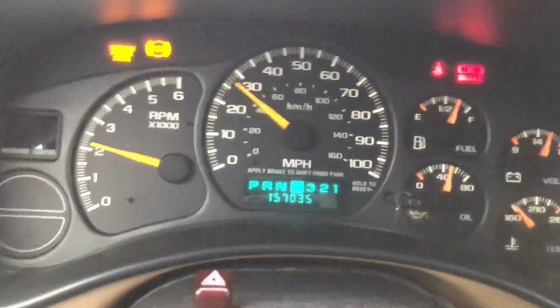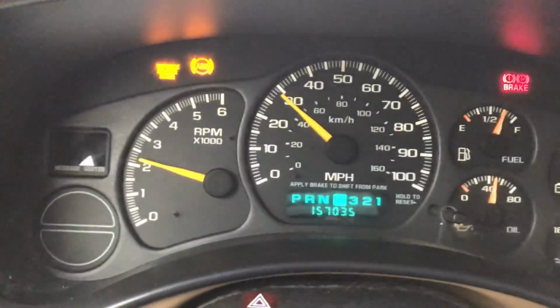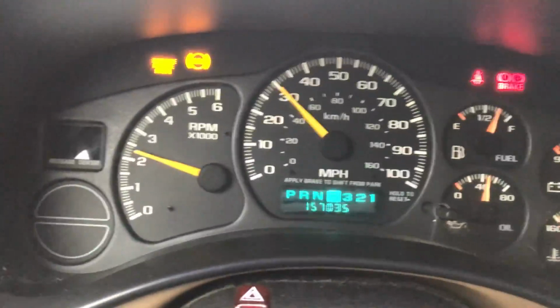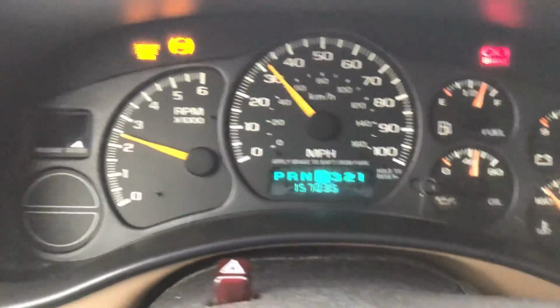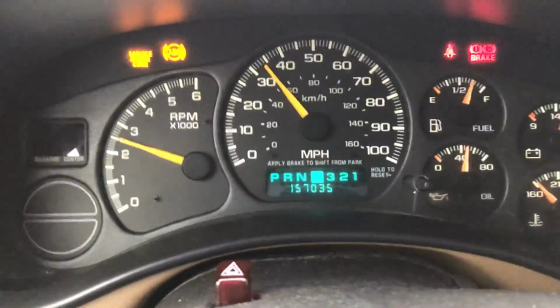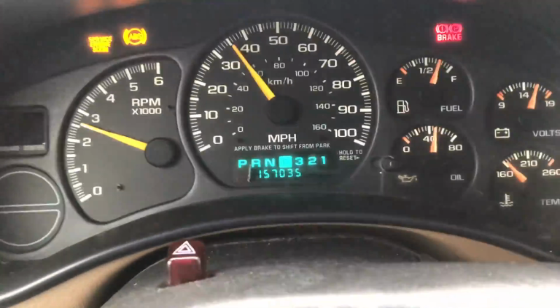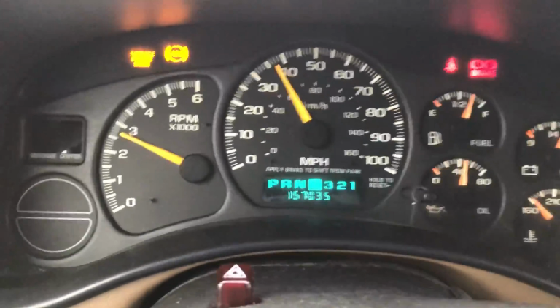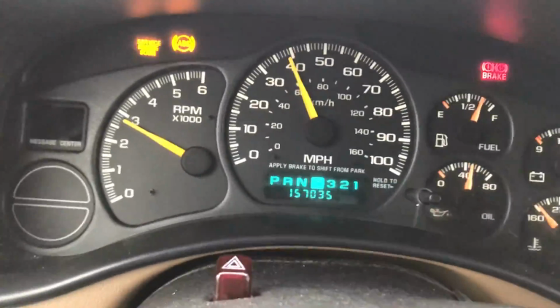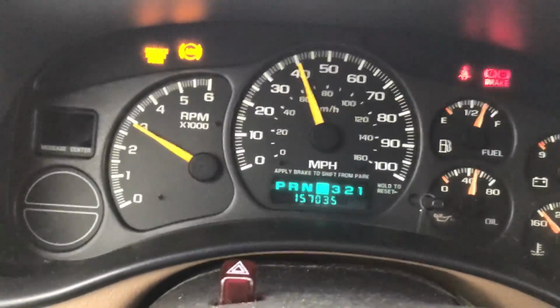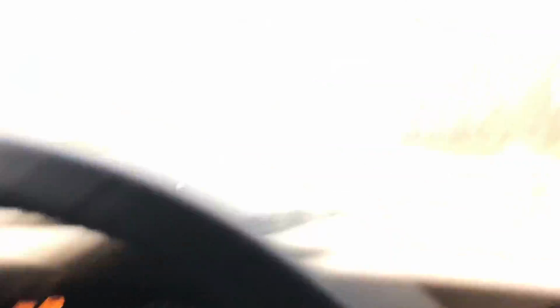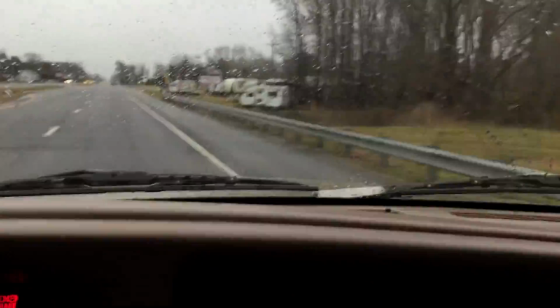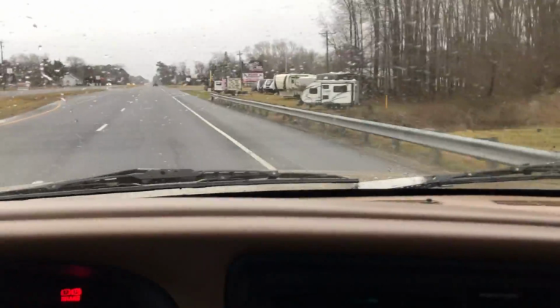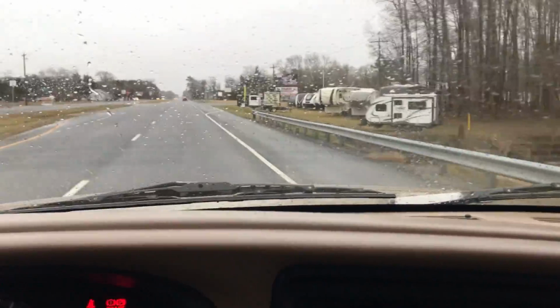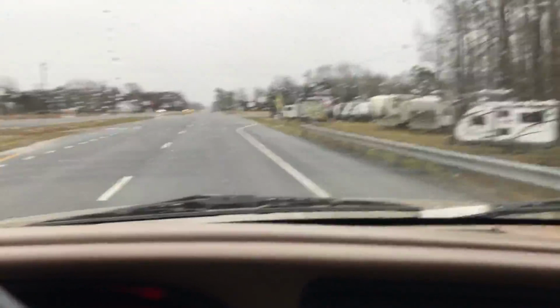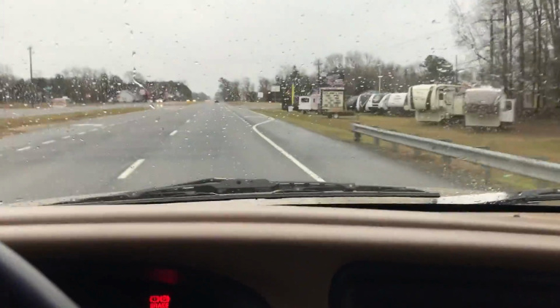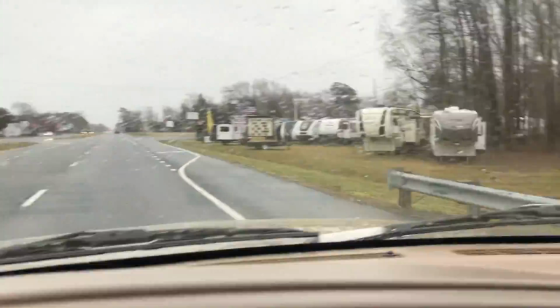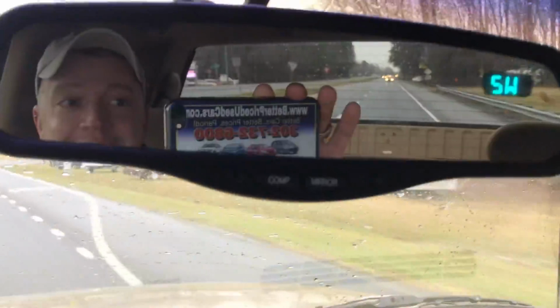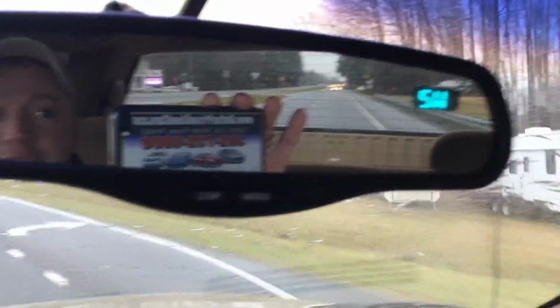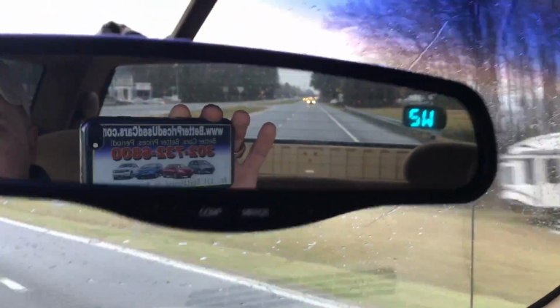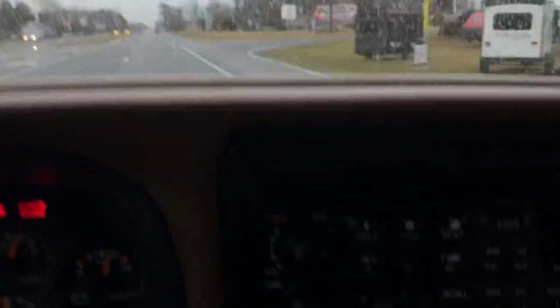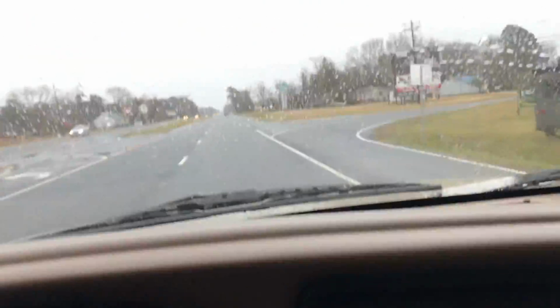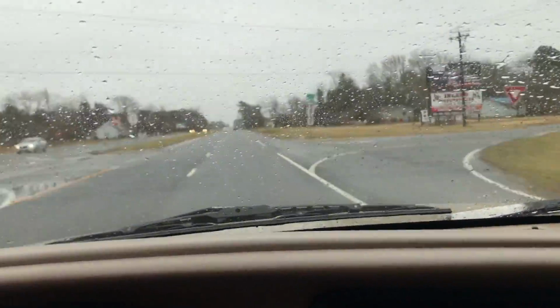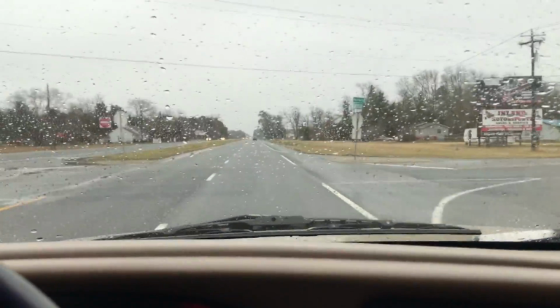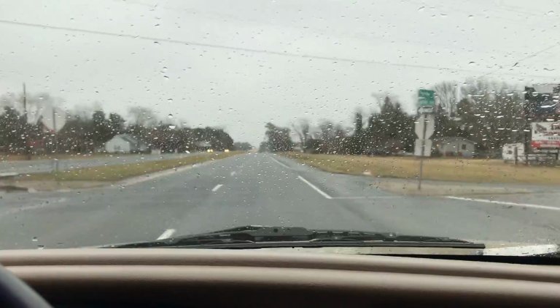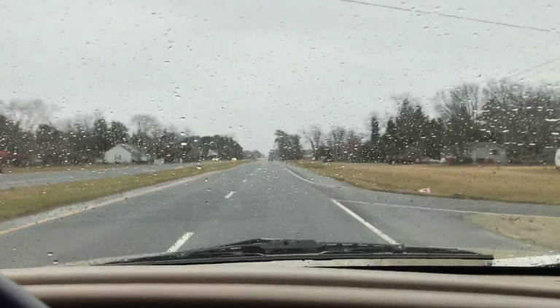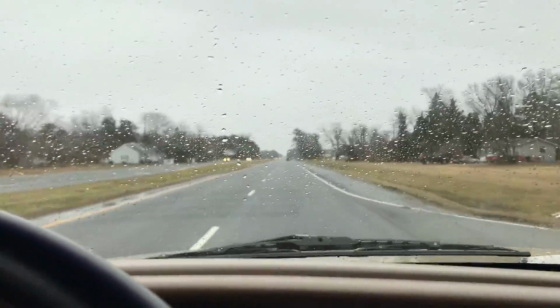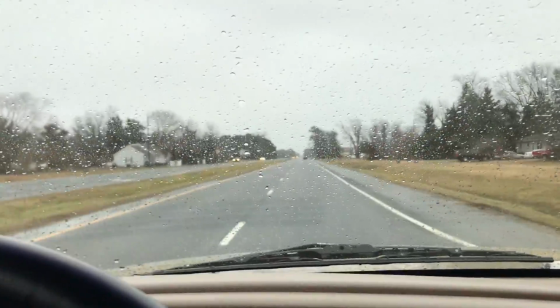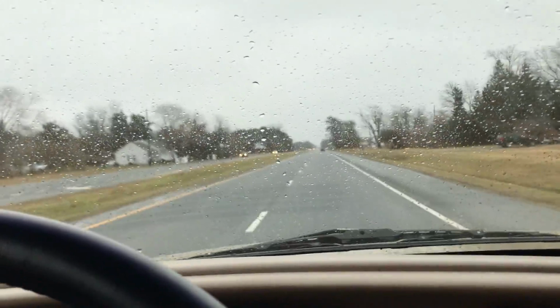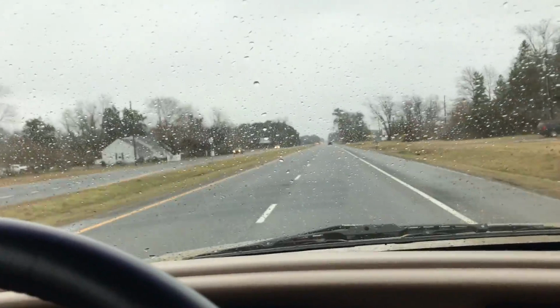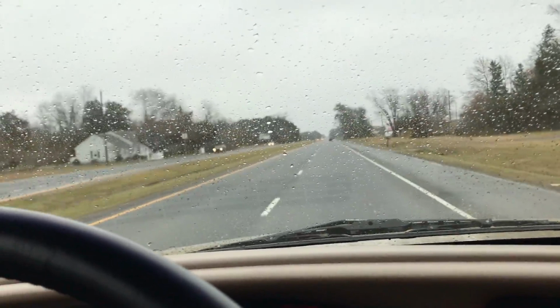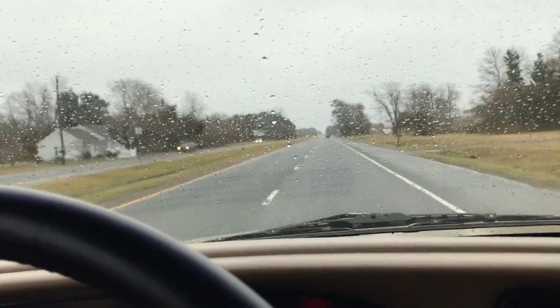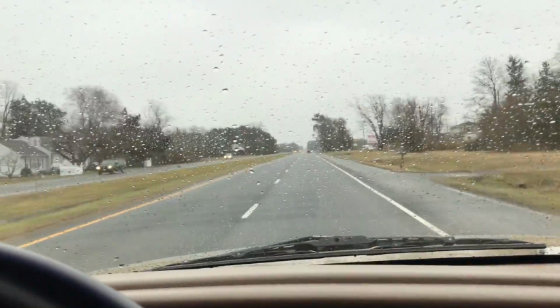It does run really well — it's right up to speed, it's powerful. It's a really nice truck overall, and it runs and drives pretty well.